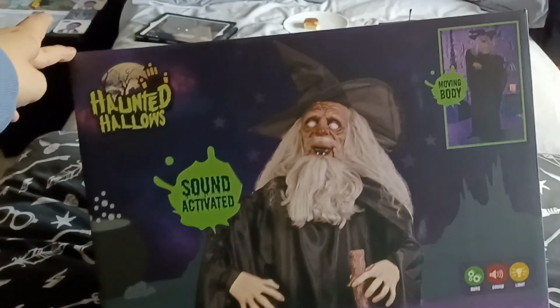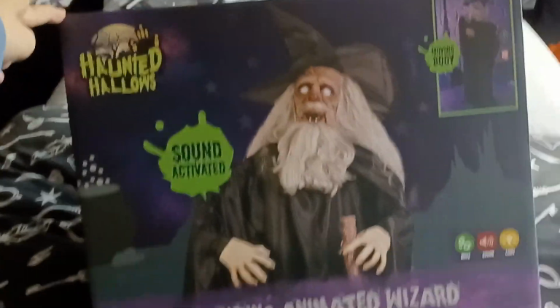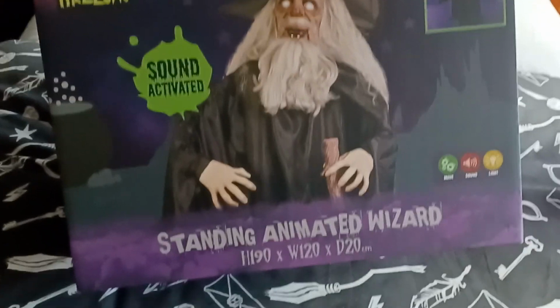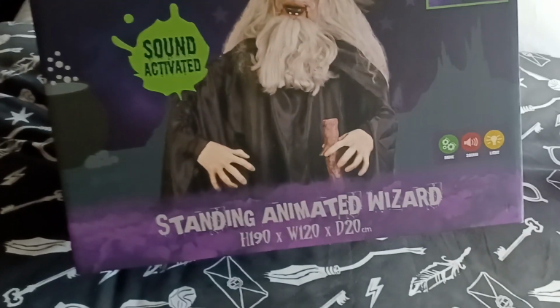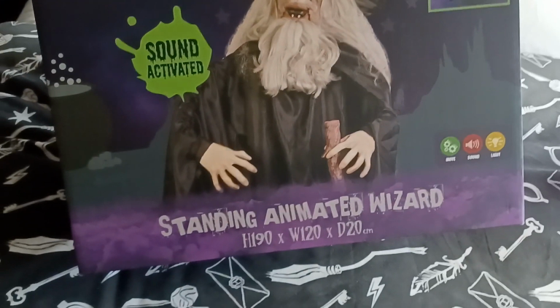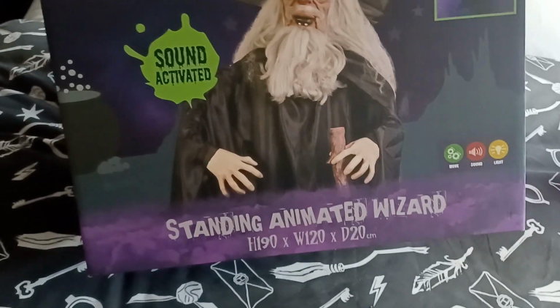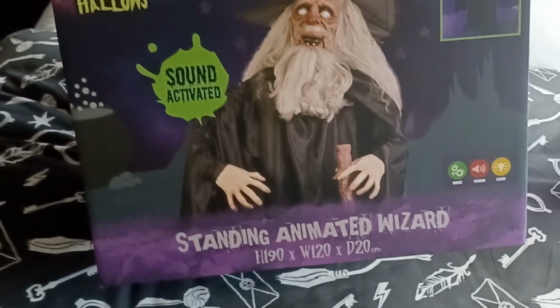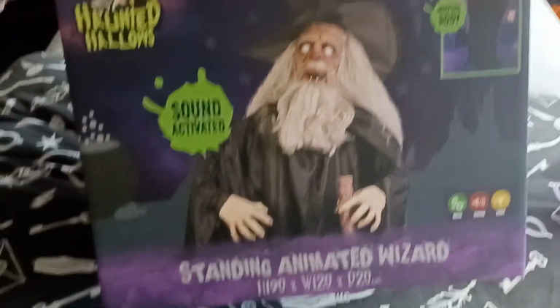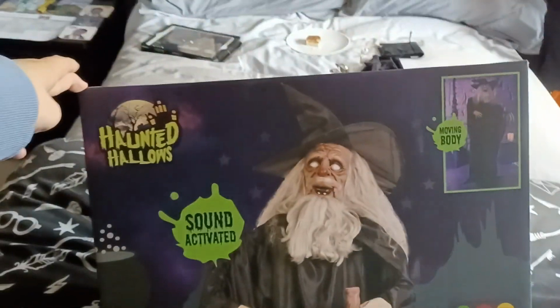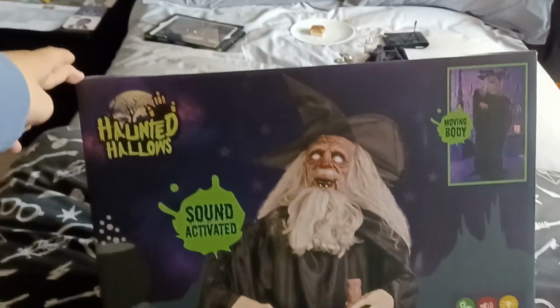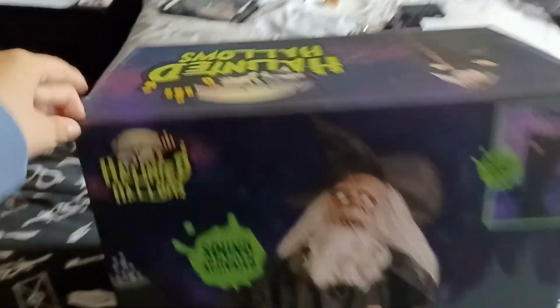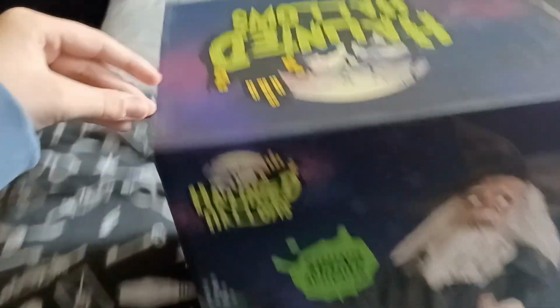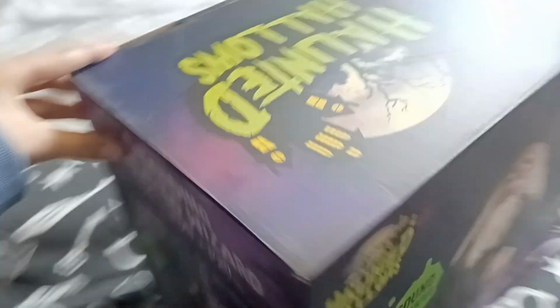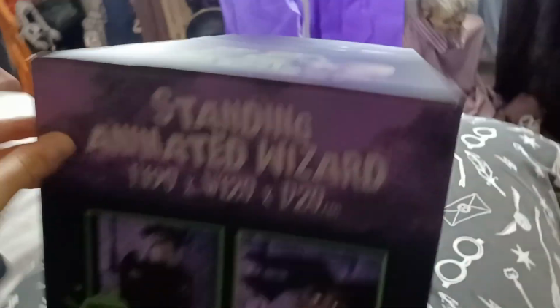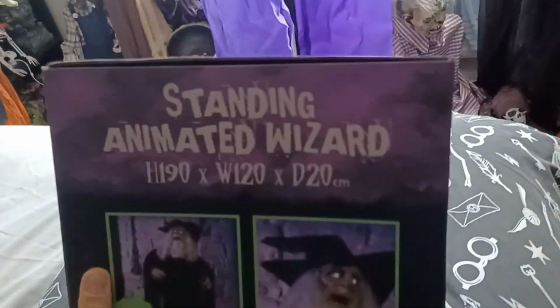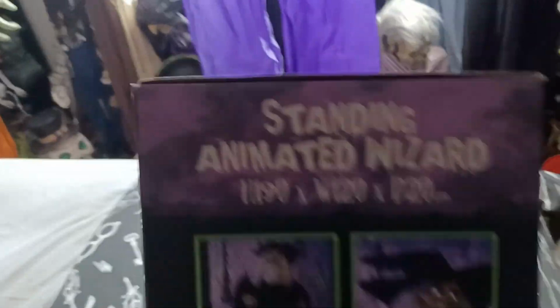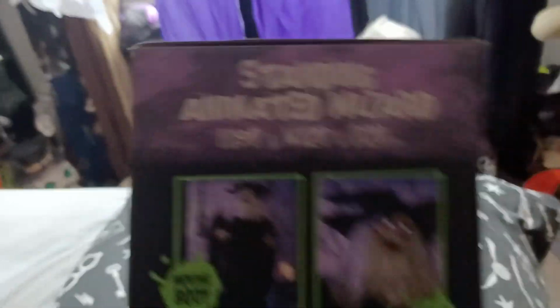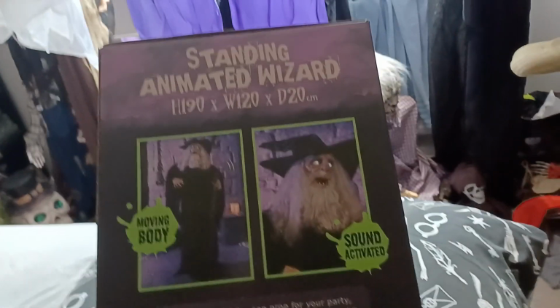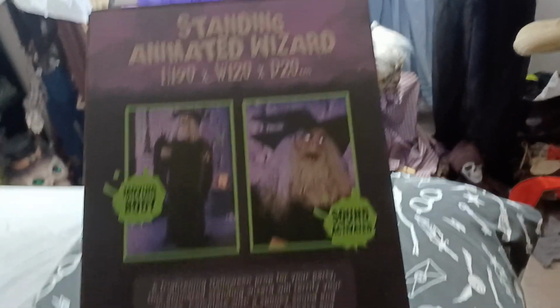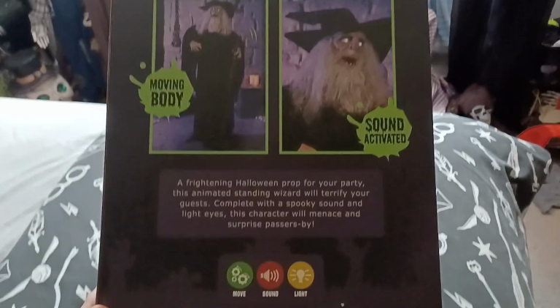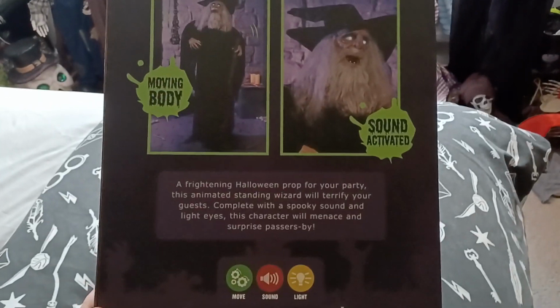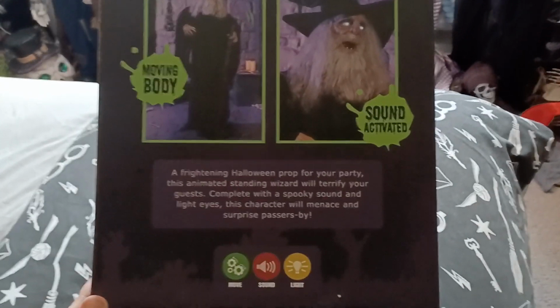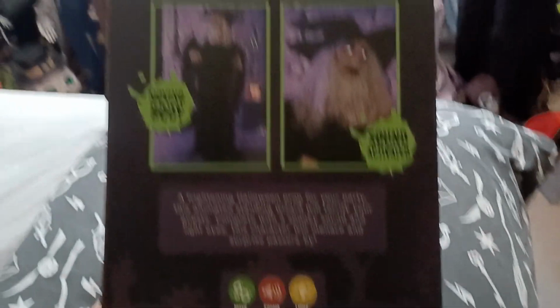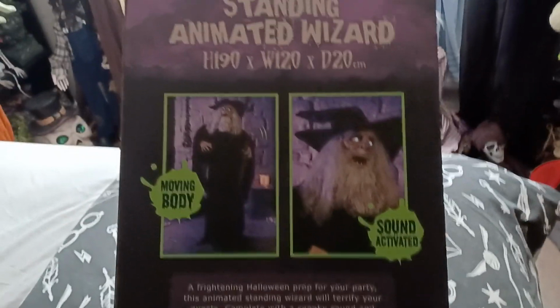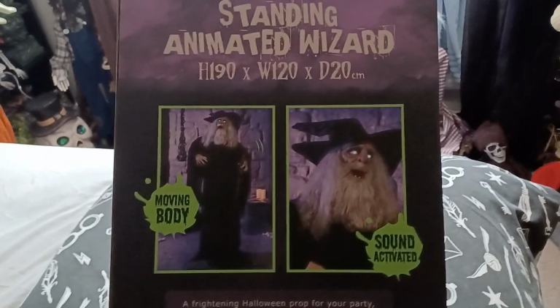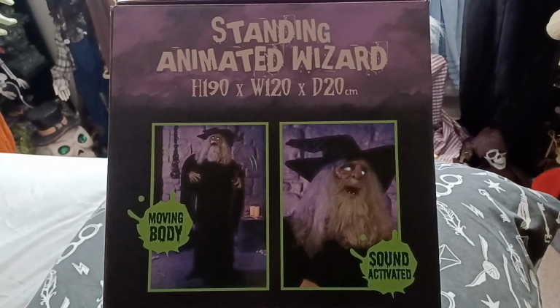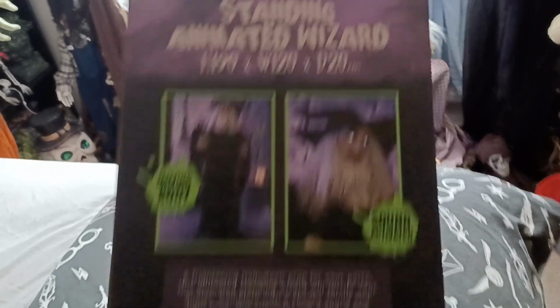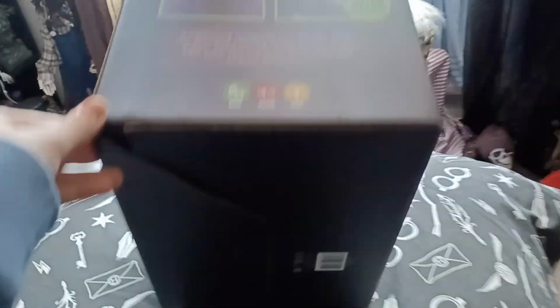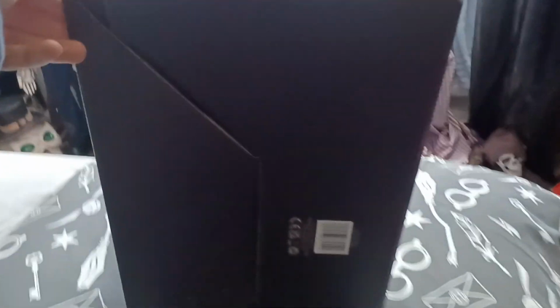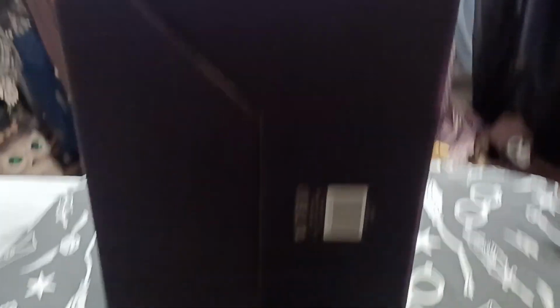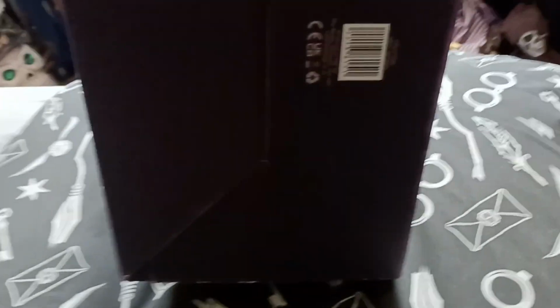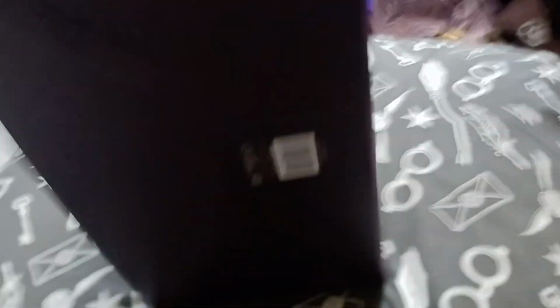Also hit the like button guys, subscribe and turn notifications on. Like I said, it's sound activated. It's a standing wizard, and it's perfect for a Halloween party.